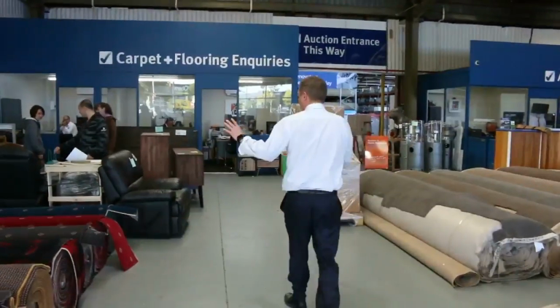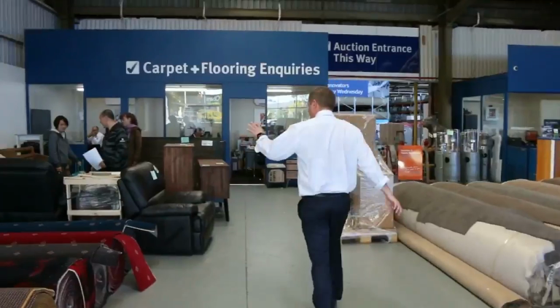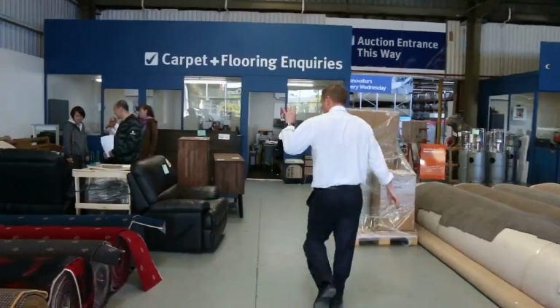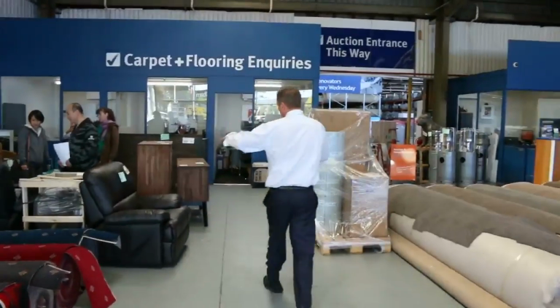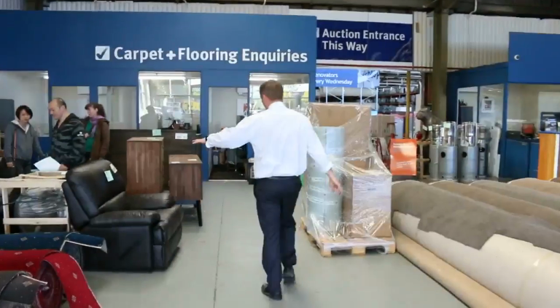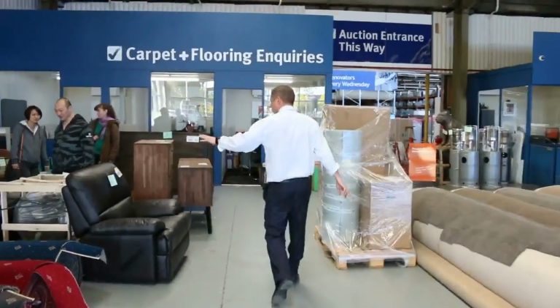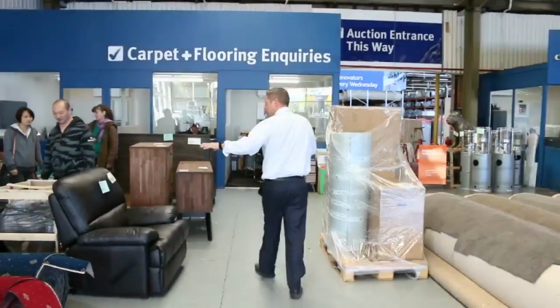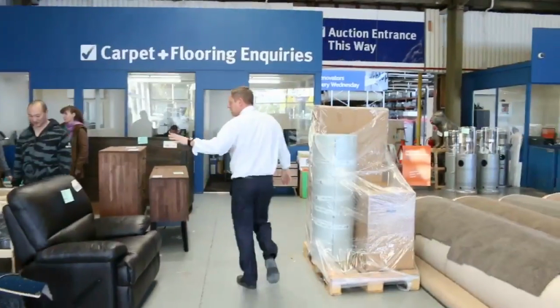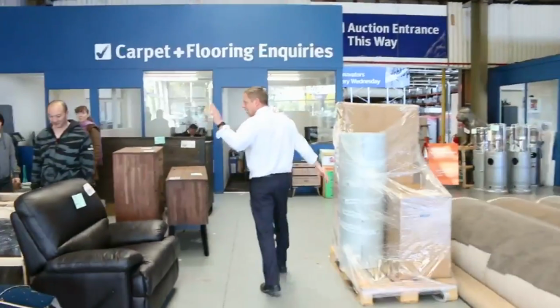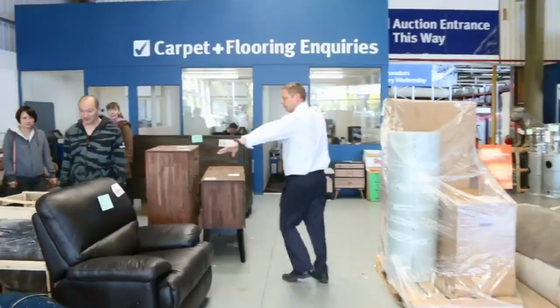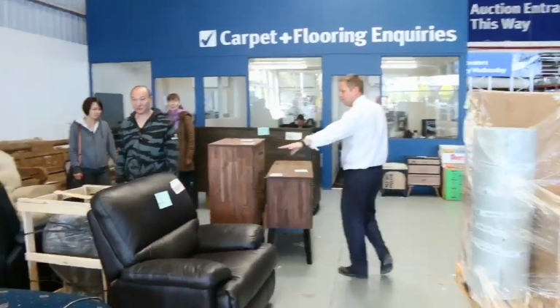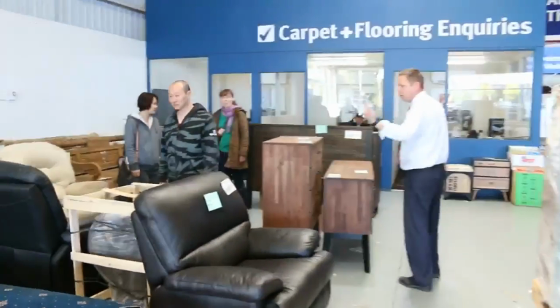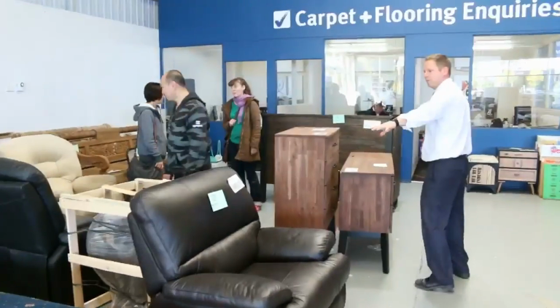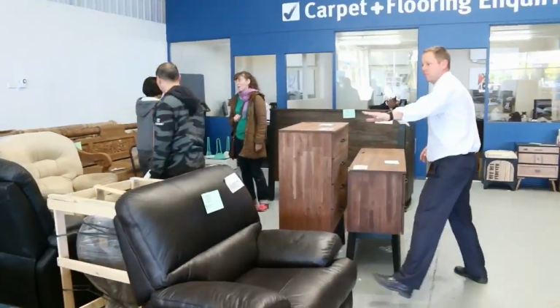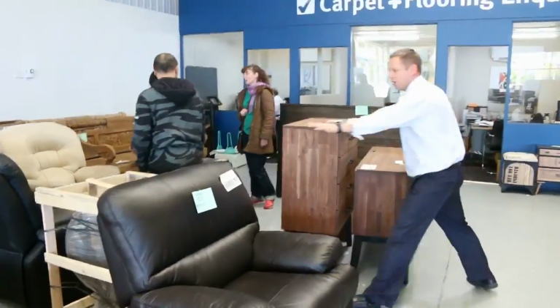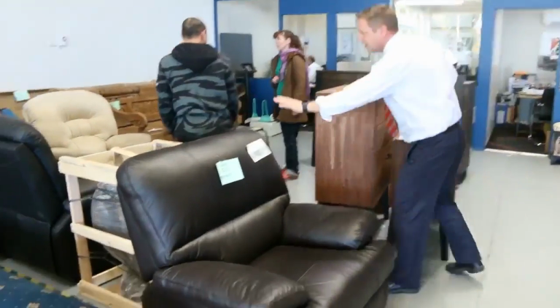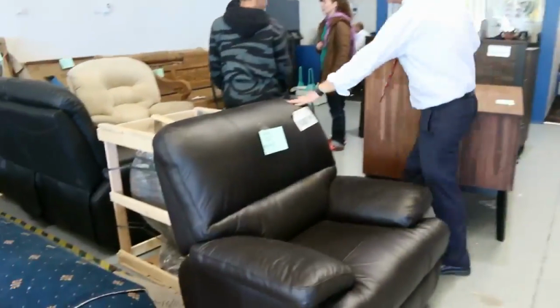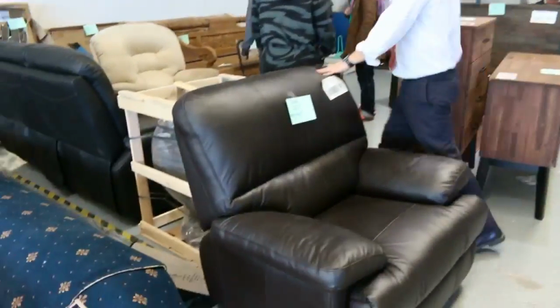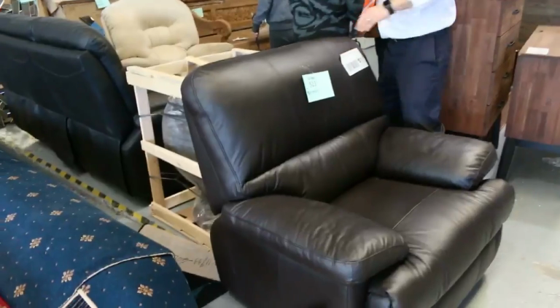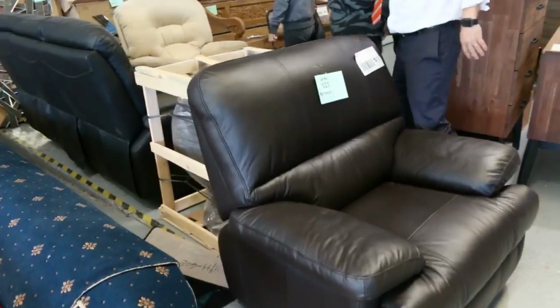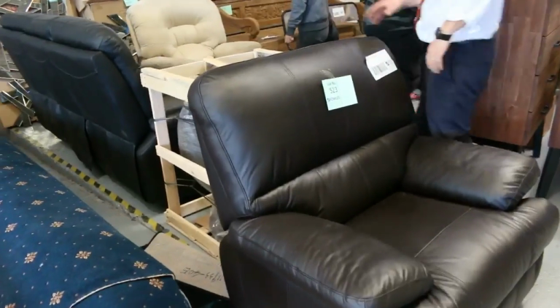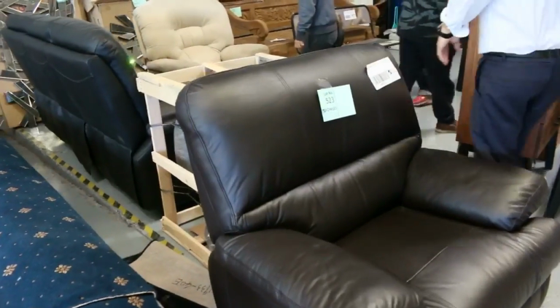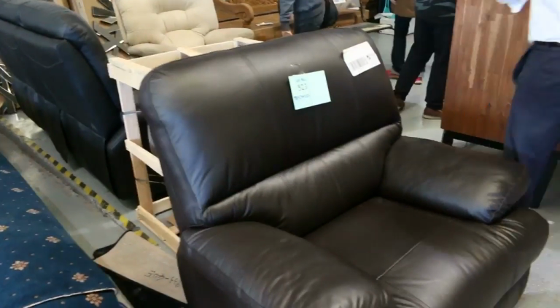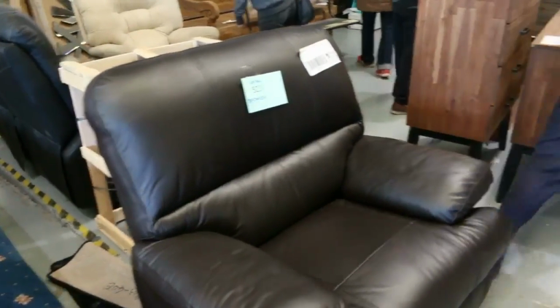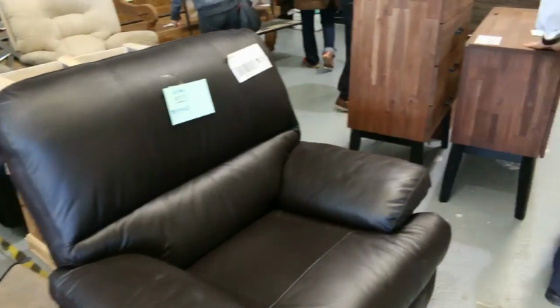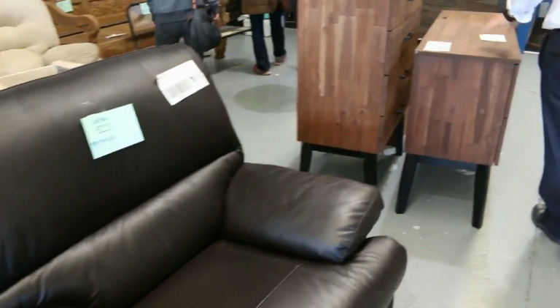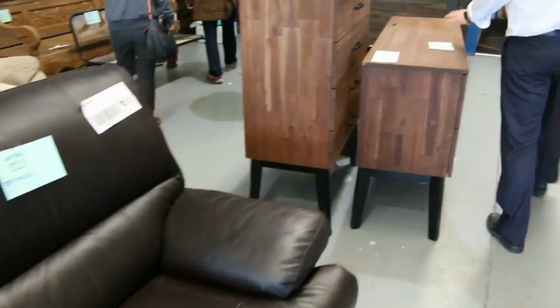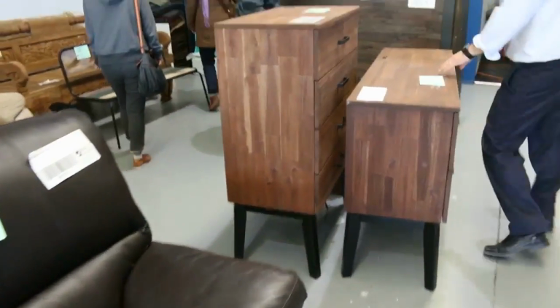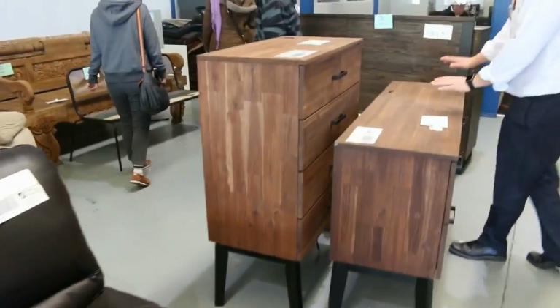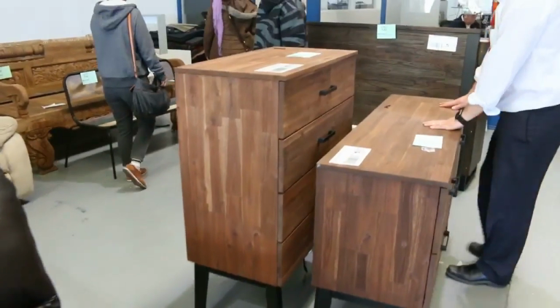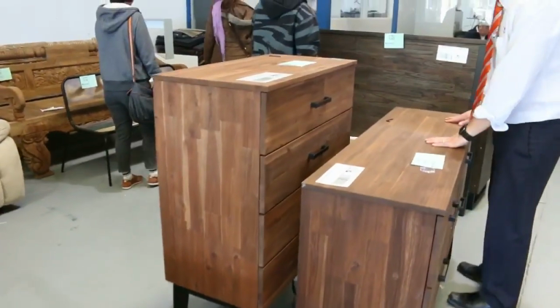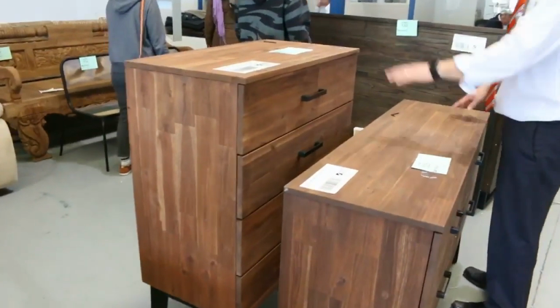In through here we've got a heap of furniture come in. We've got some recliners, some couches, and also some bedroom furniture — a stack of bedroom furniture coming in.